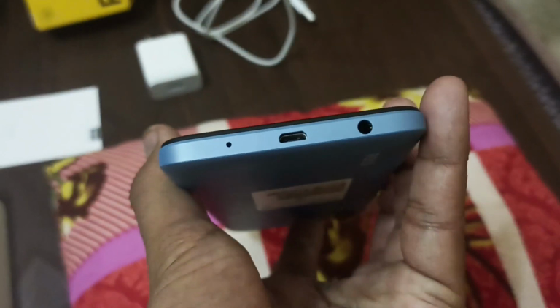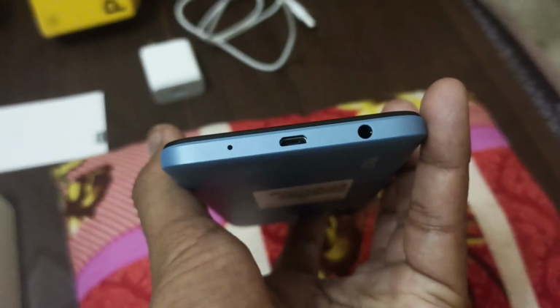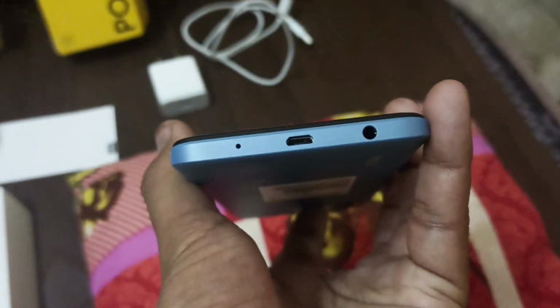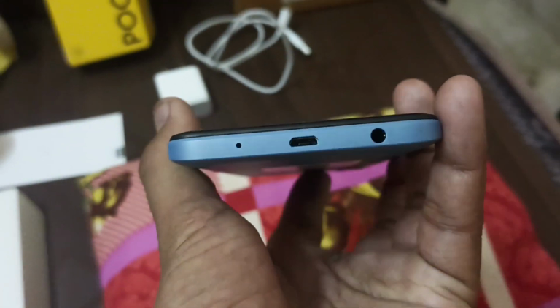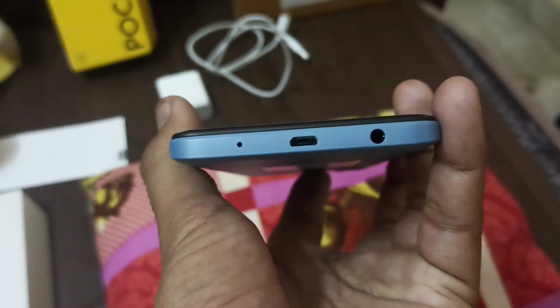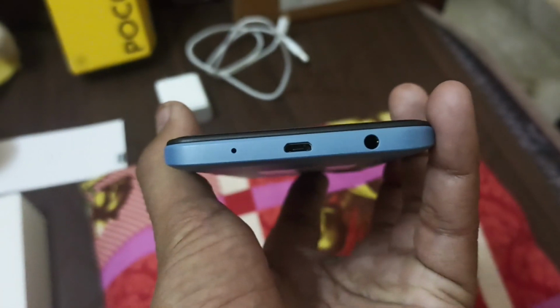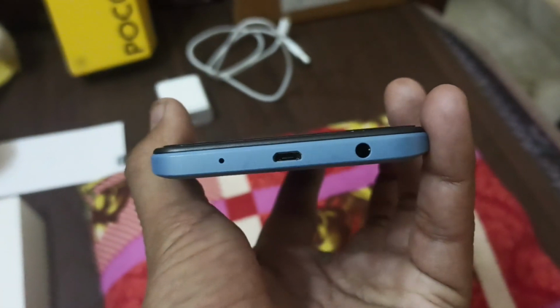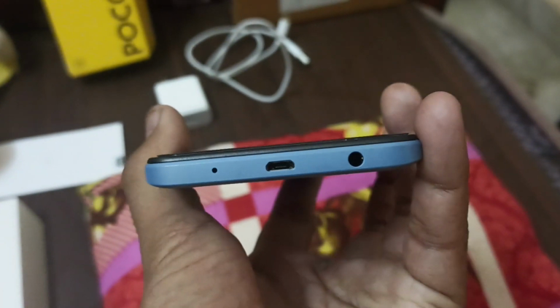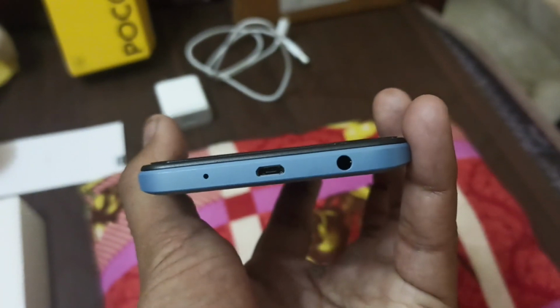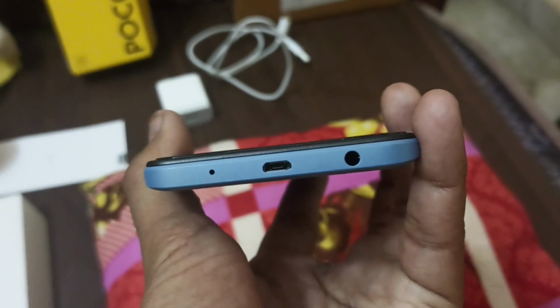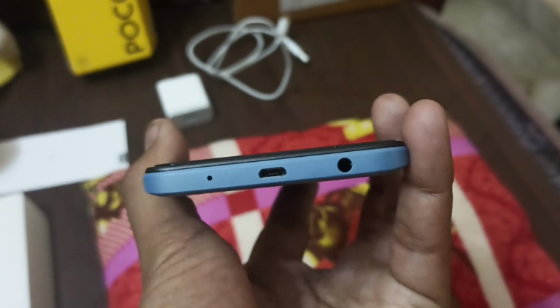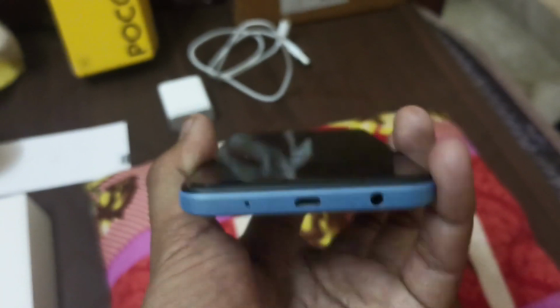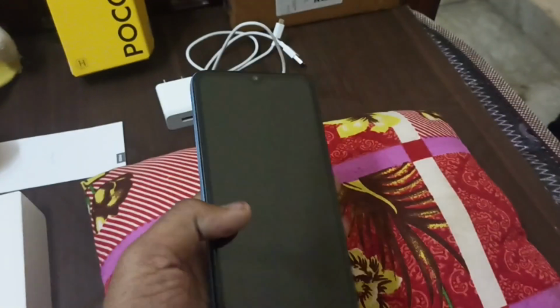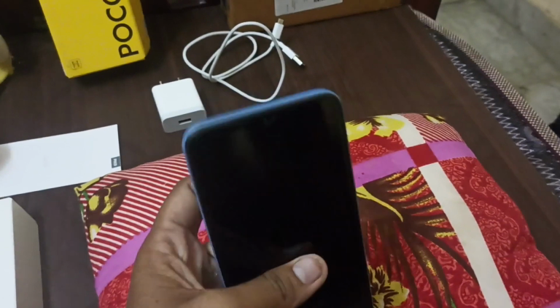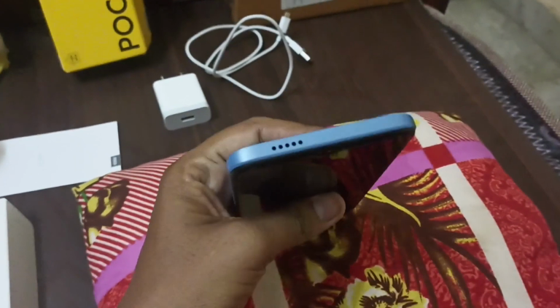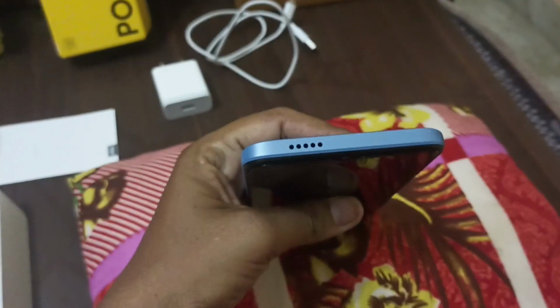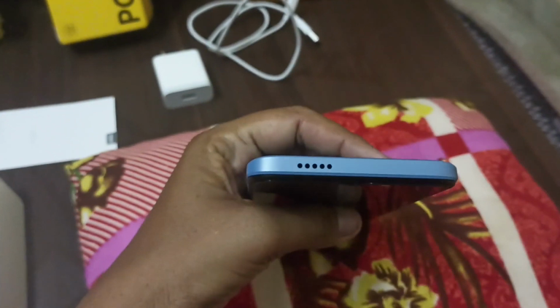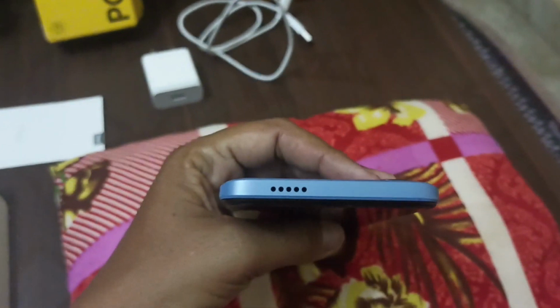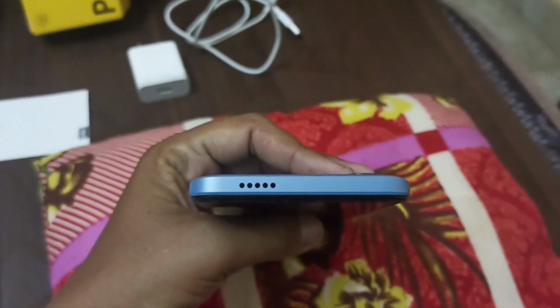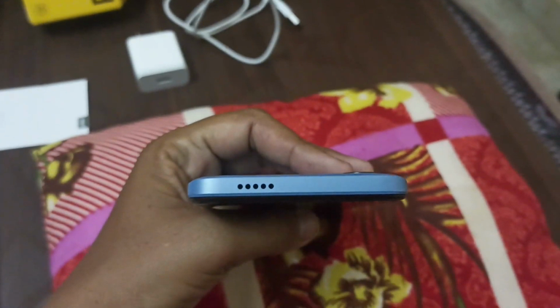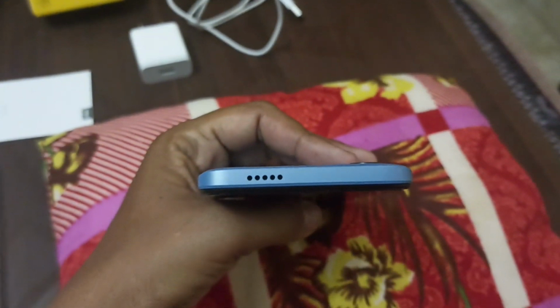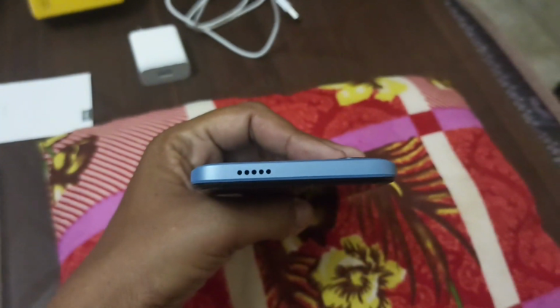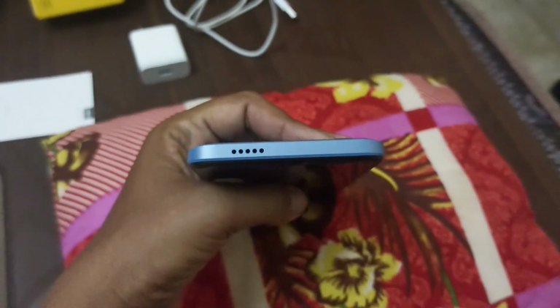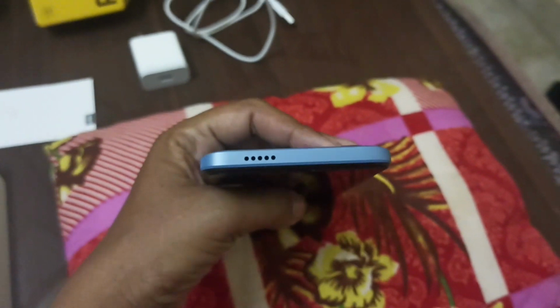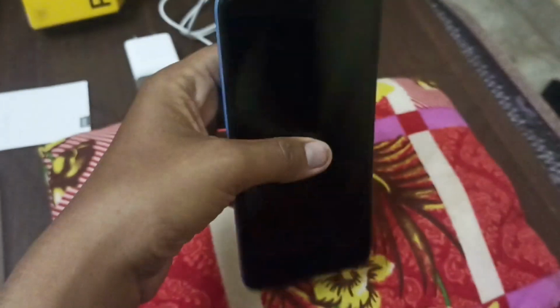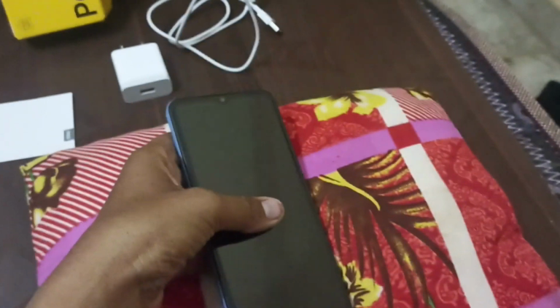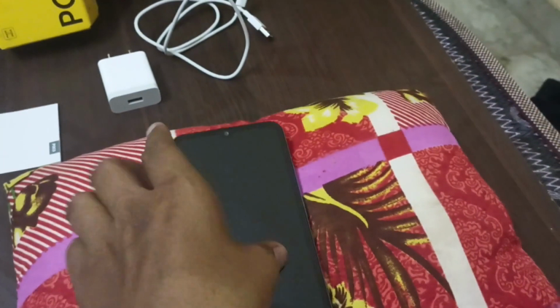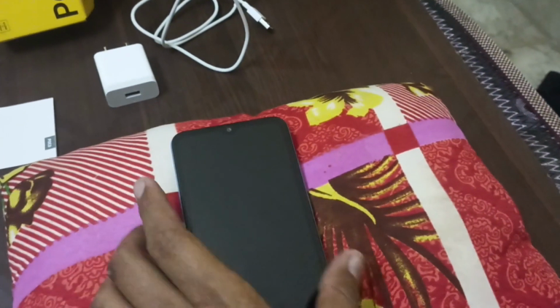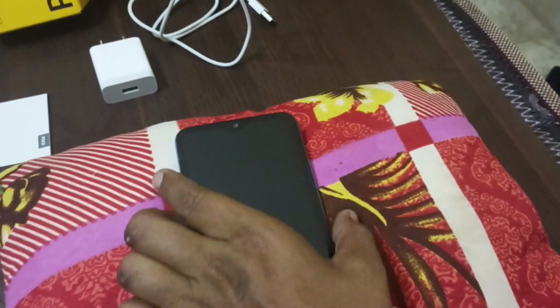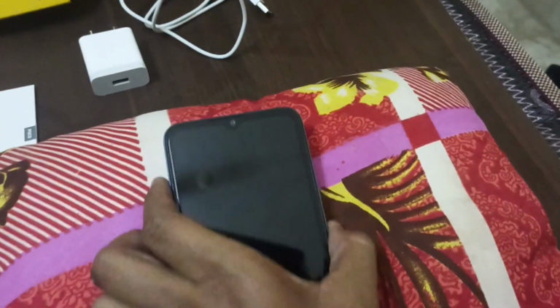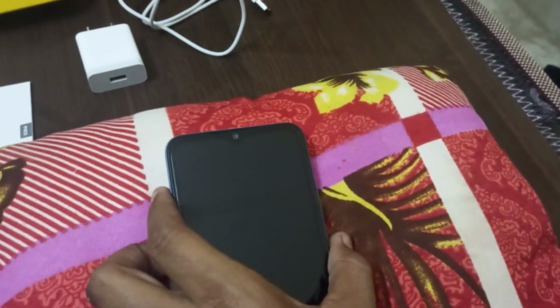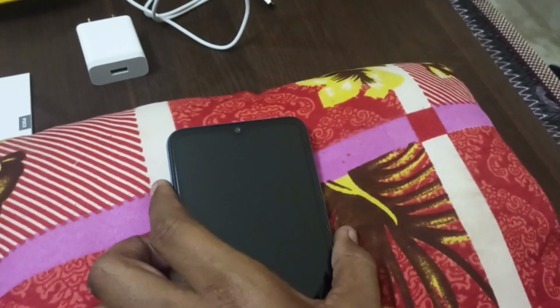At the bottom, you can use a charging port, a 3.5mm audio jack, and a mic. At the top, you can use the speaker. At the front, you can use a U-shaped notch design.